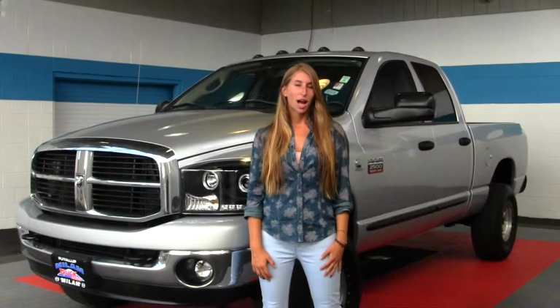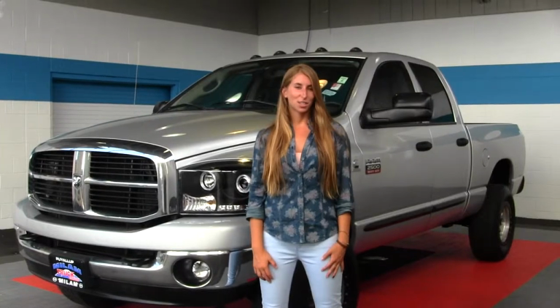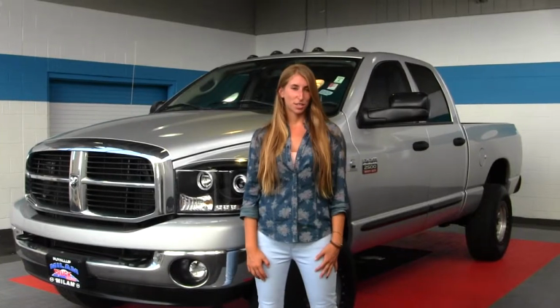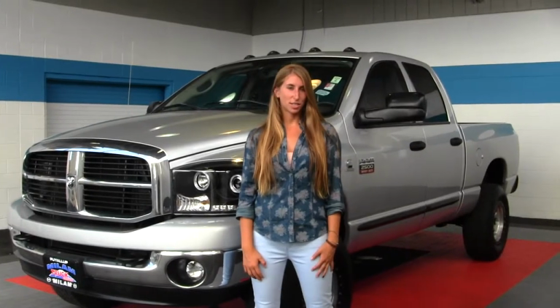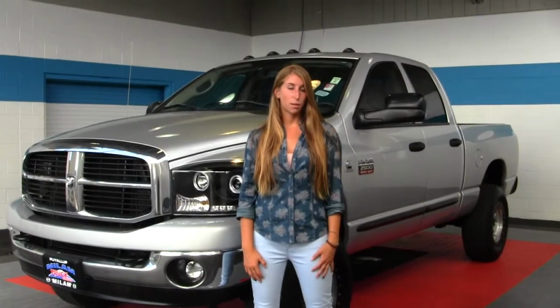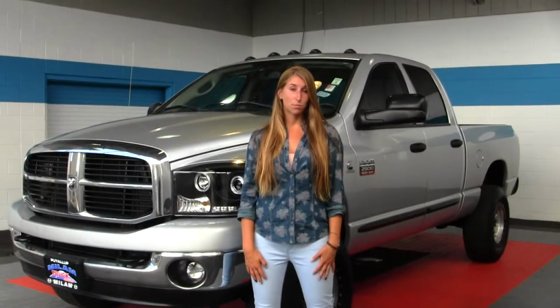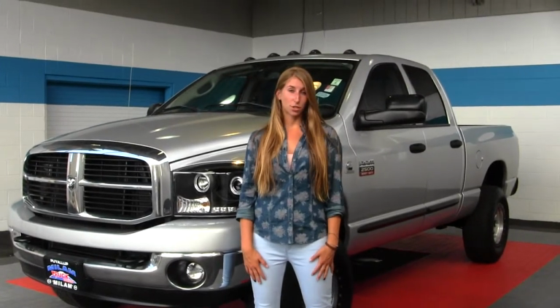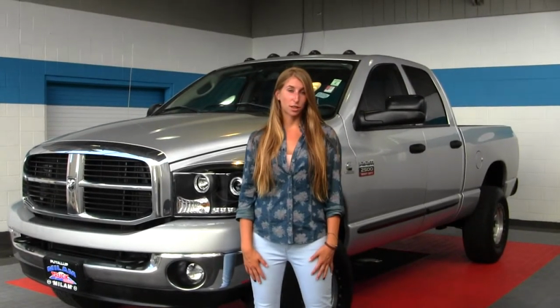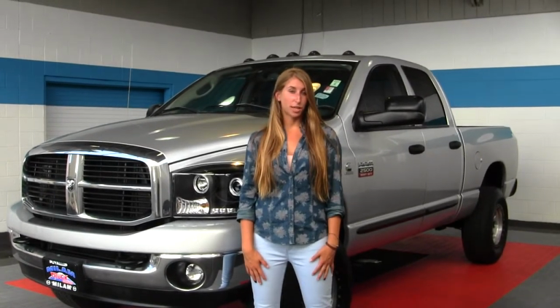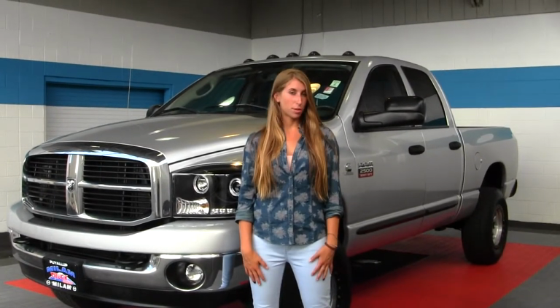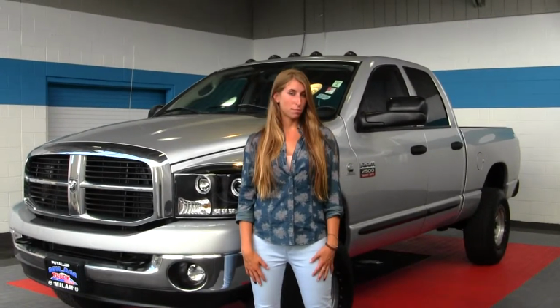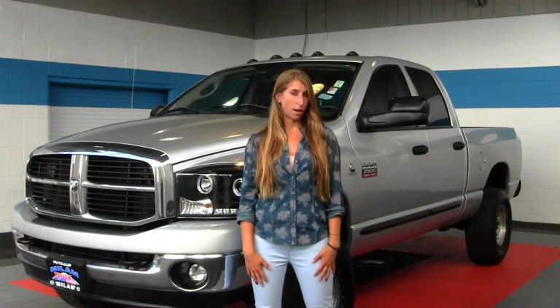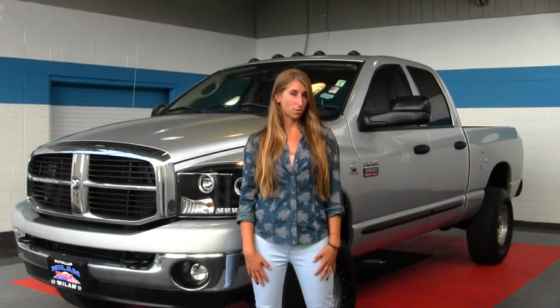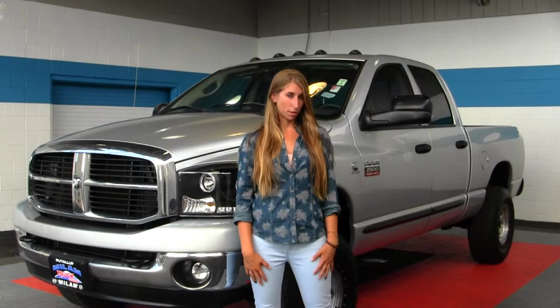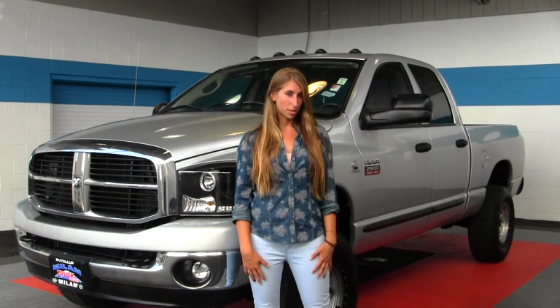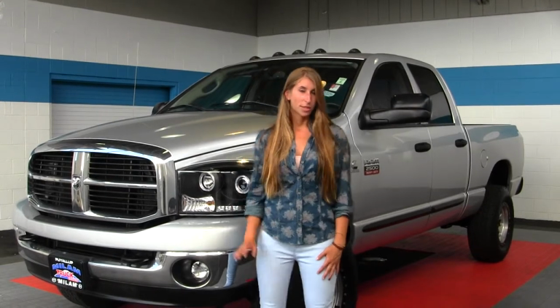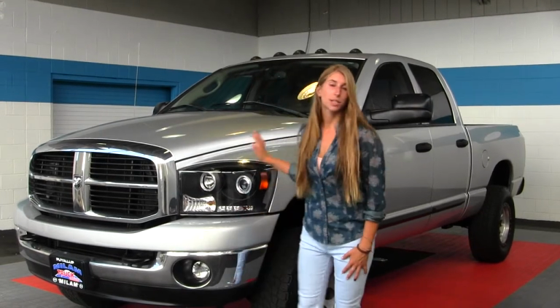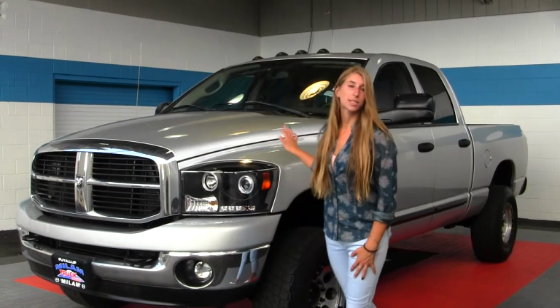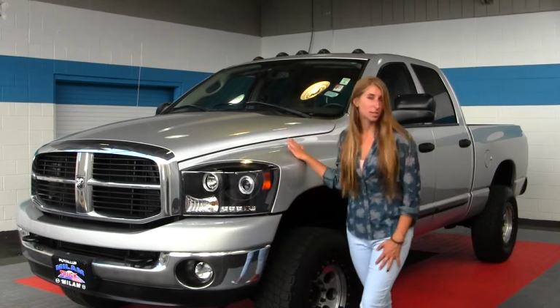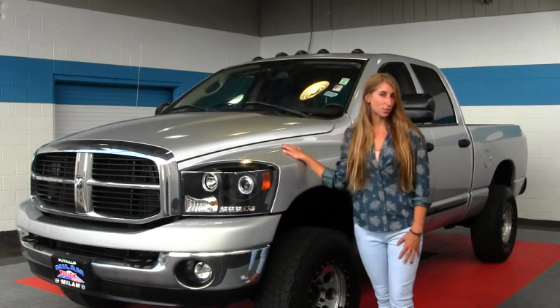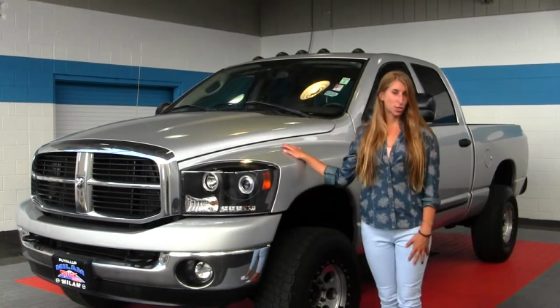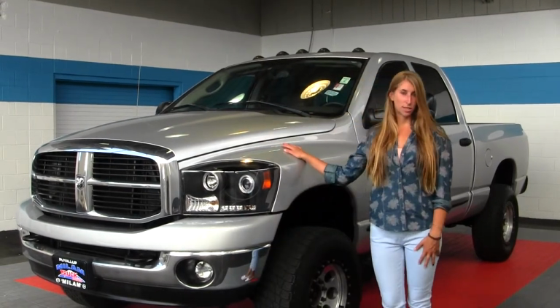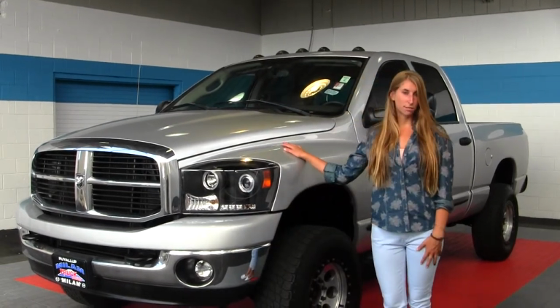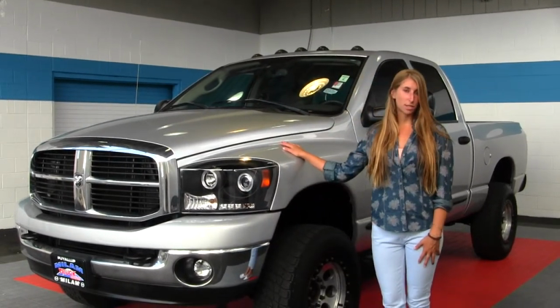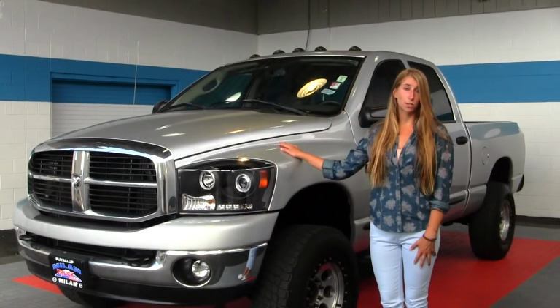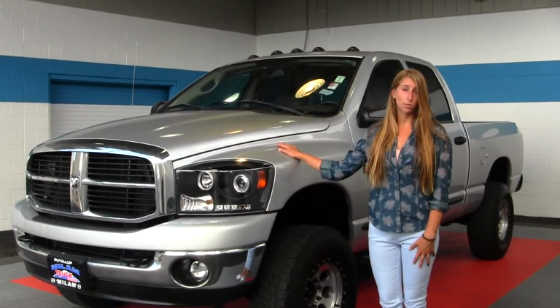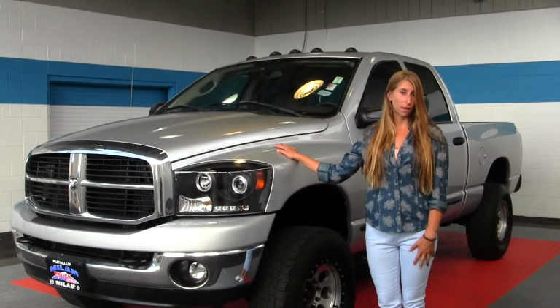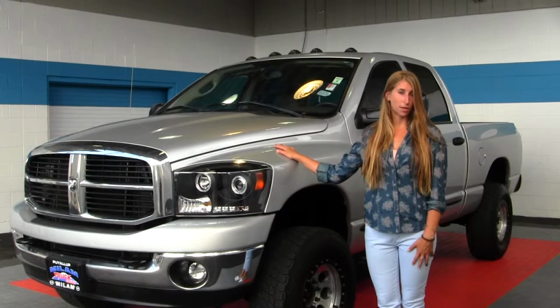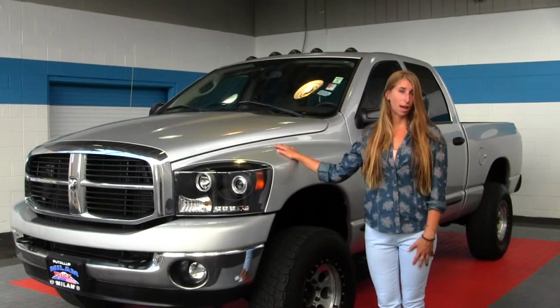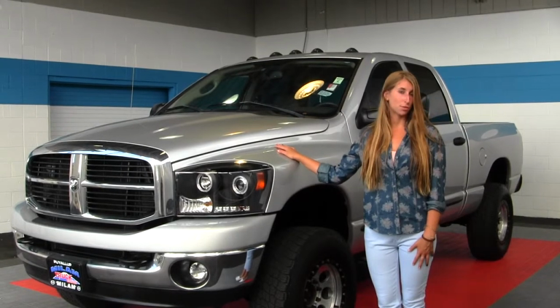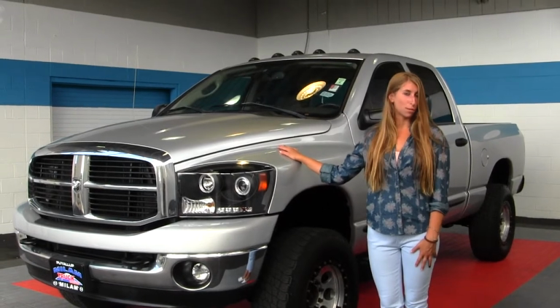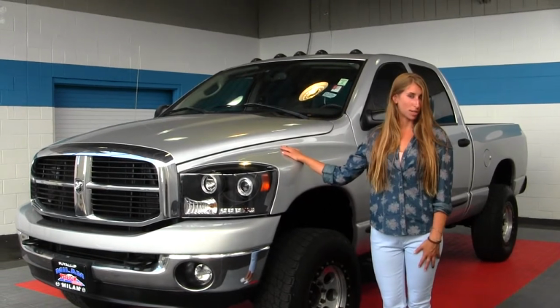Hi, this is Chelsea. Today I'm at Milam Truck Country located in Puyallup at 500 River Road. Today we're looking at this stunning silver 2007 Dodge Ram 2500 Heavy Duty Big Horn Edition.